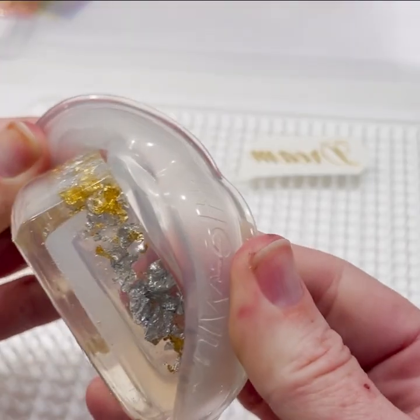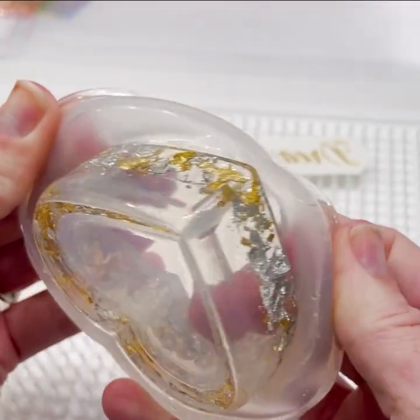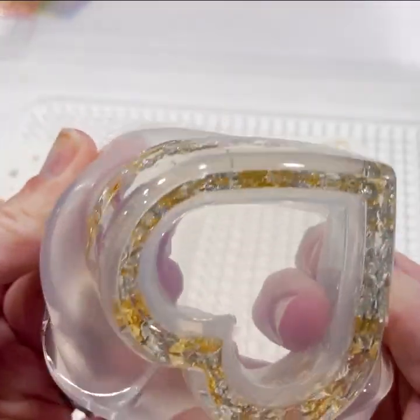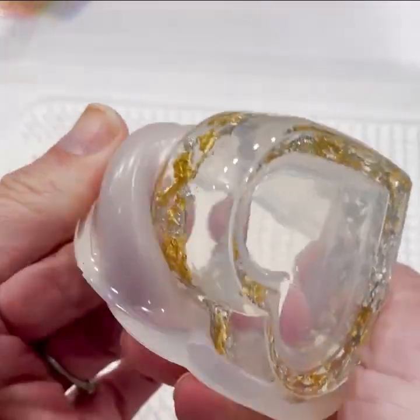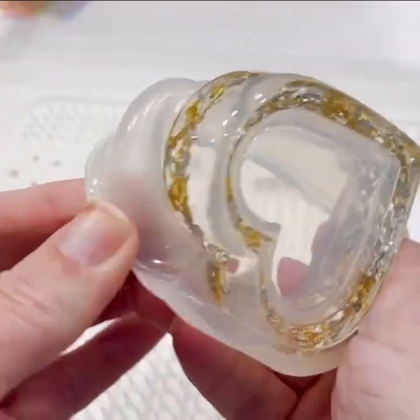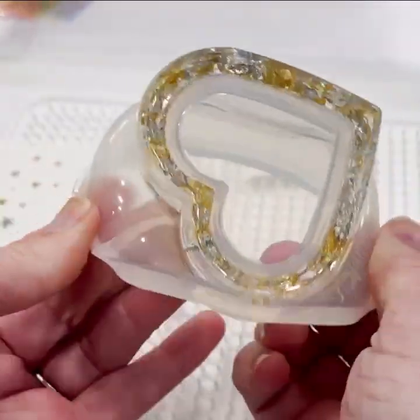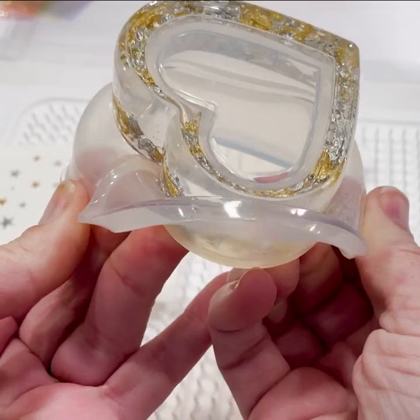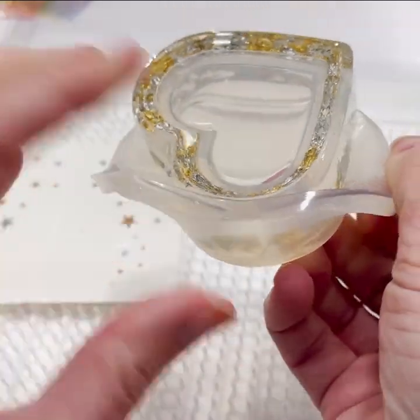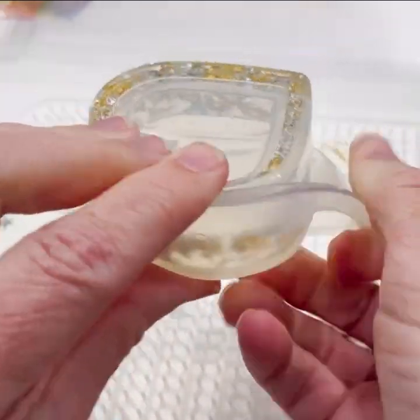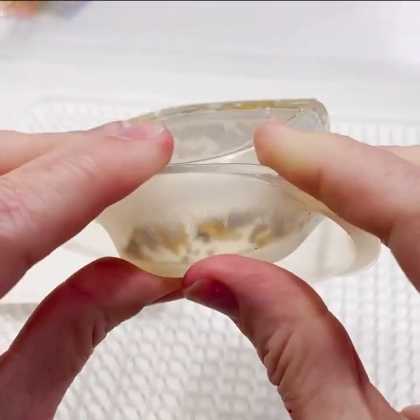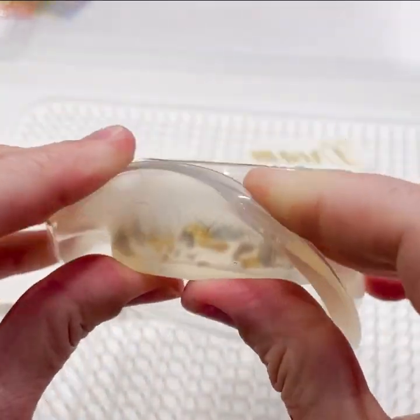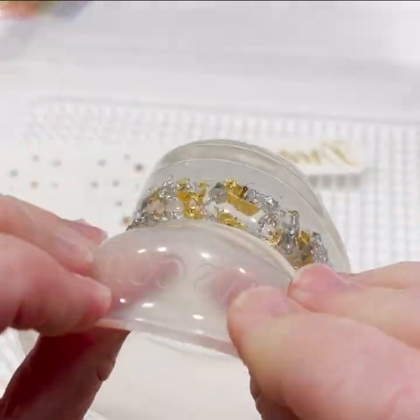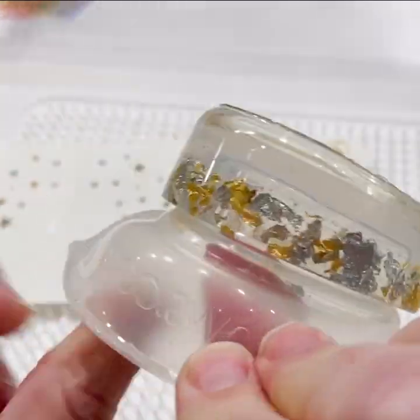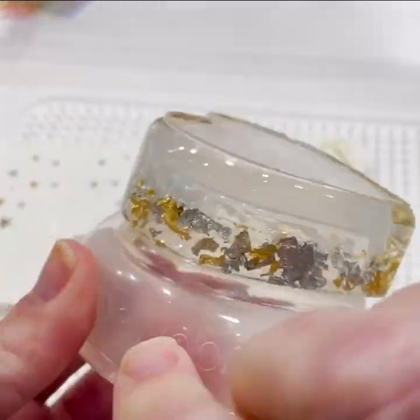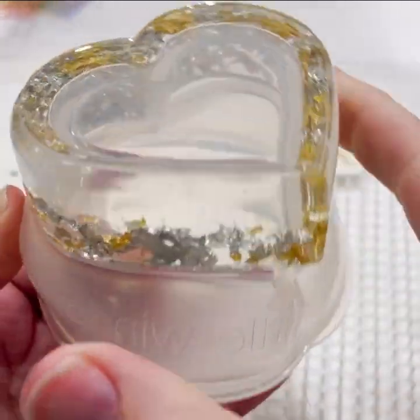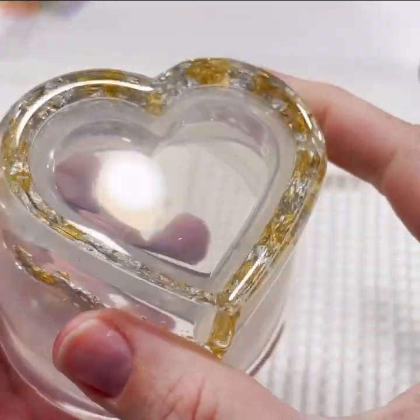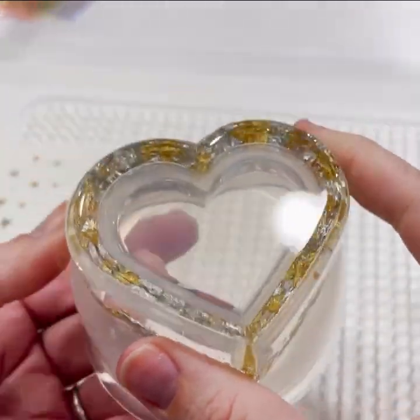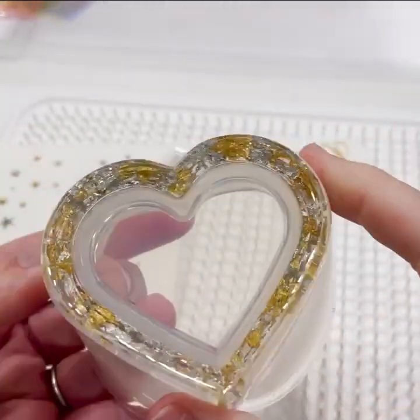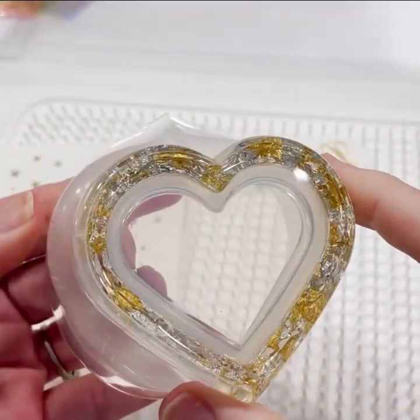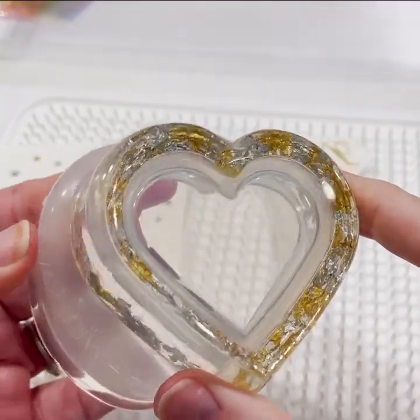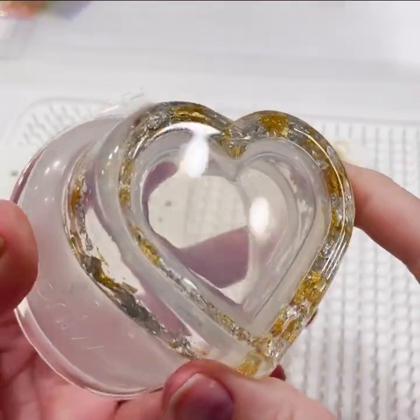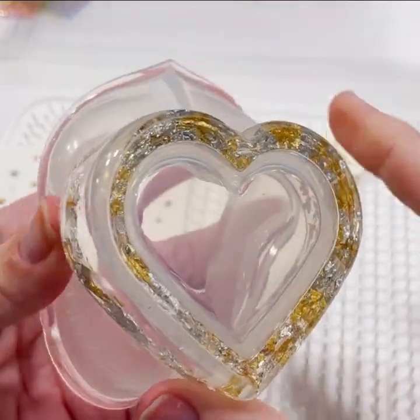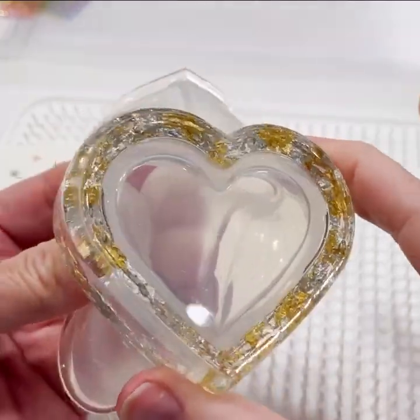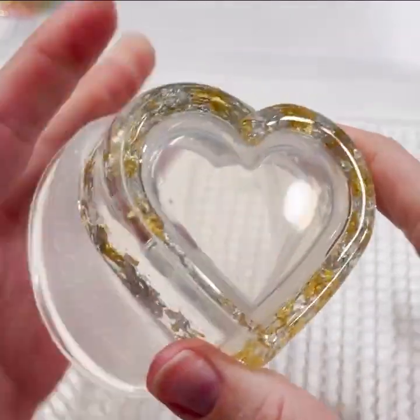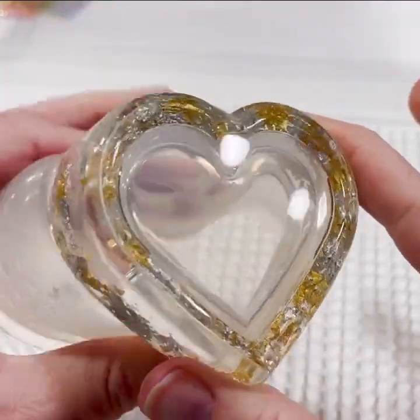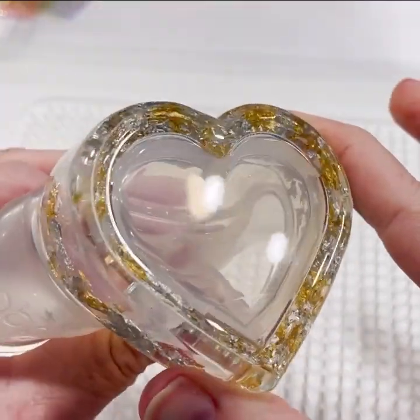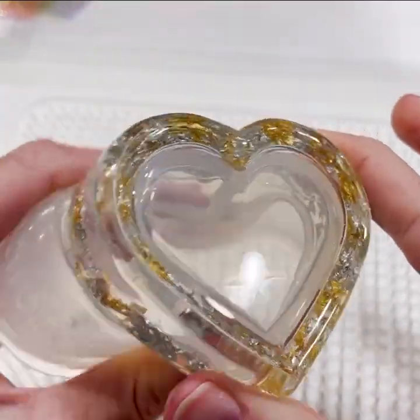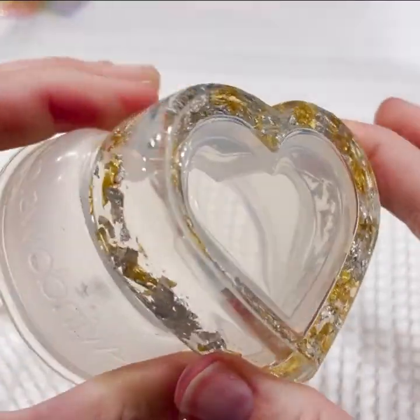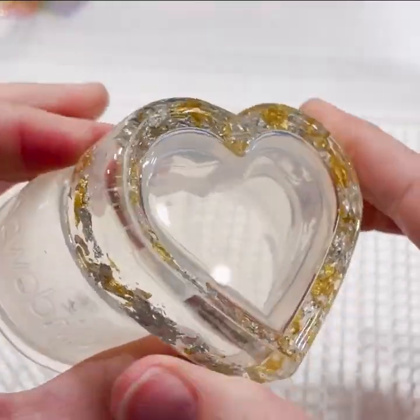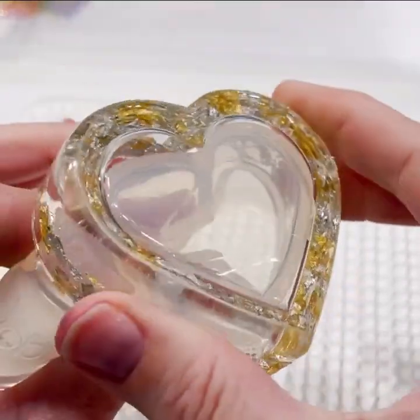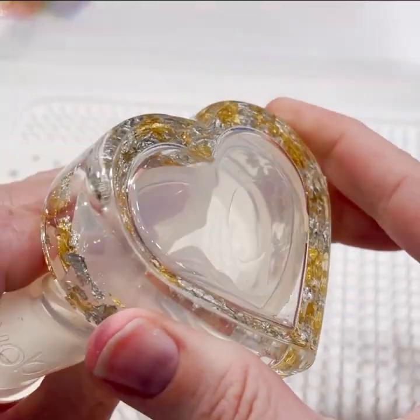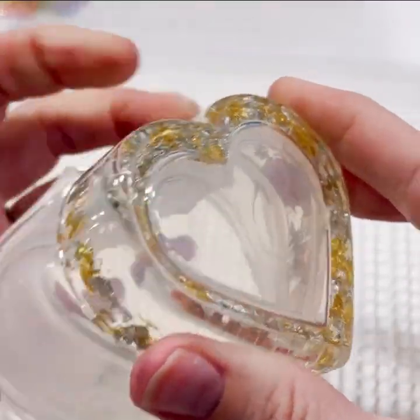I'm going to demold this and move on to our next step. Look how shiny this is coming straight out of the mold. Pinch the sides to get the bottom to release and pop out your mold.